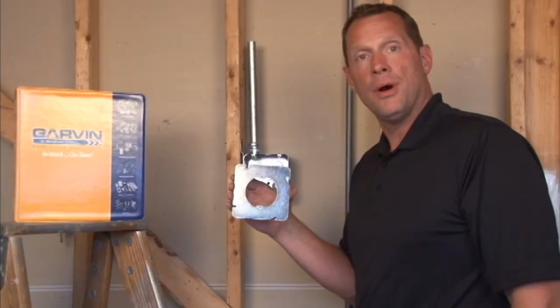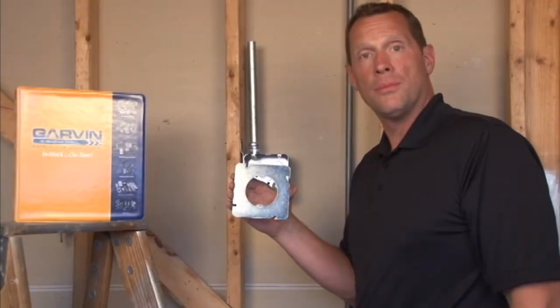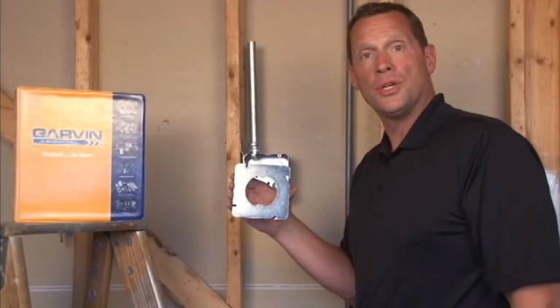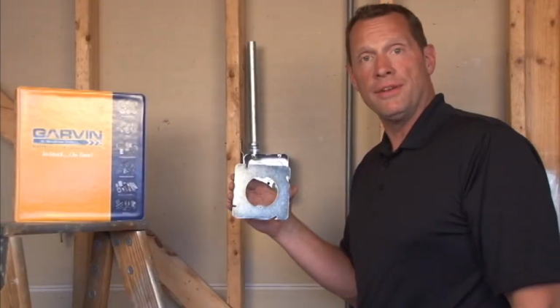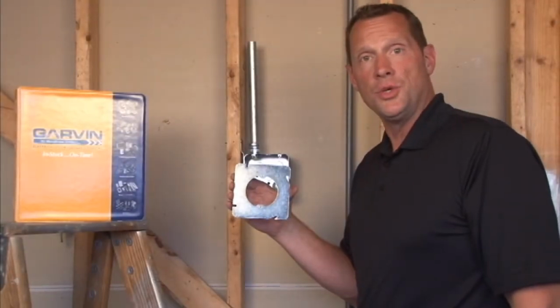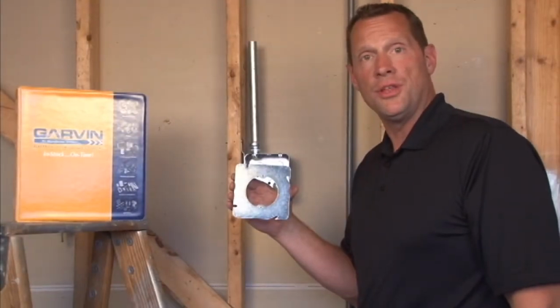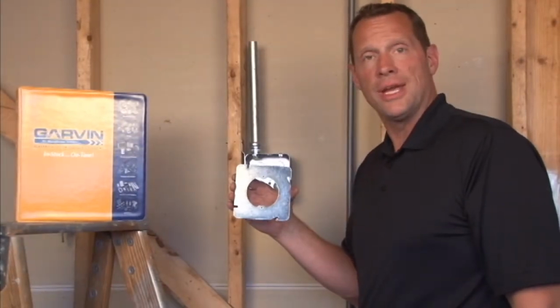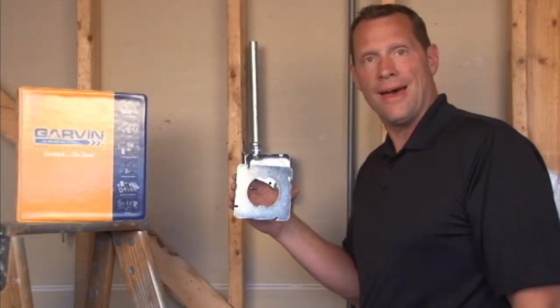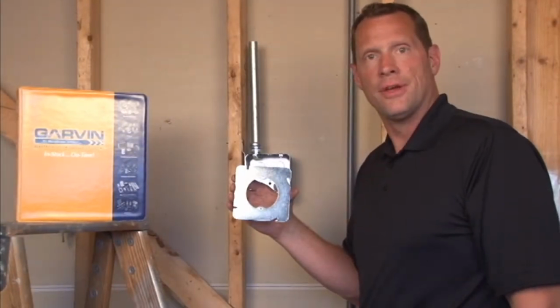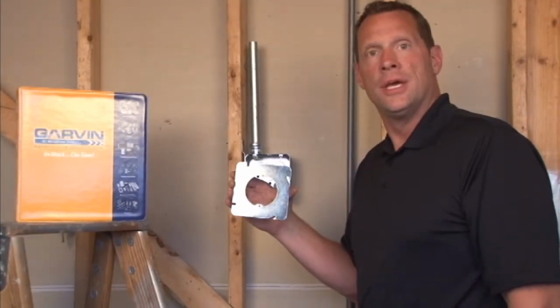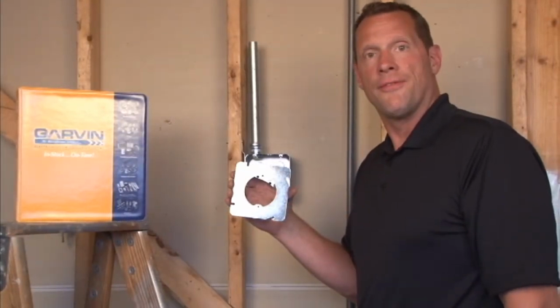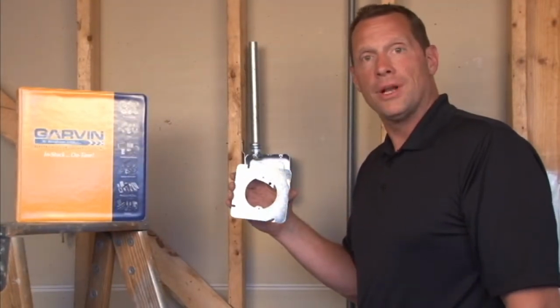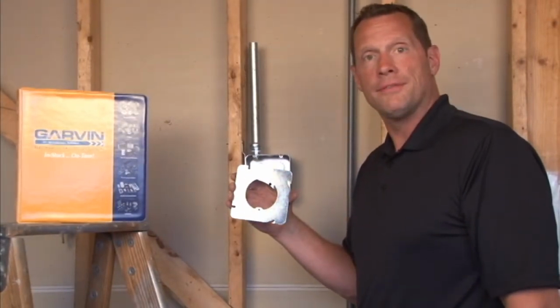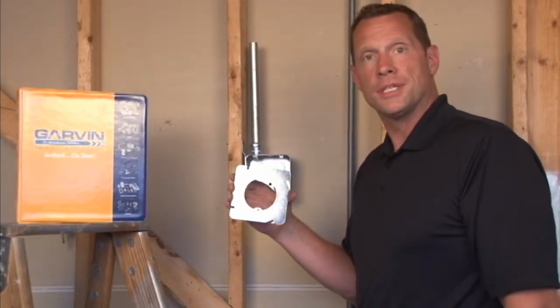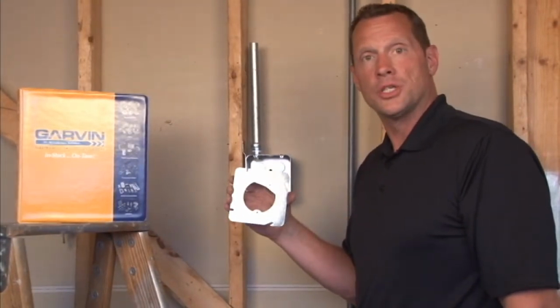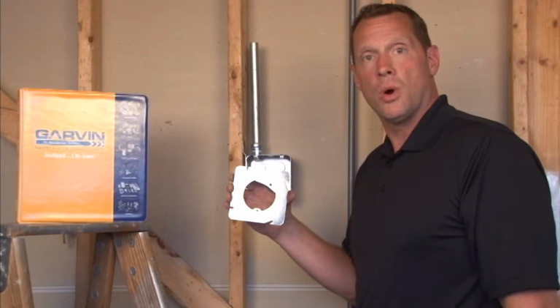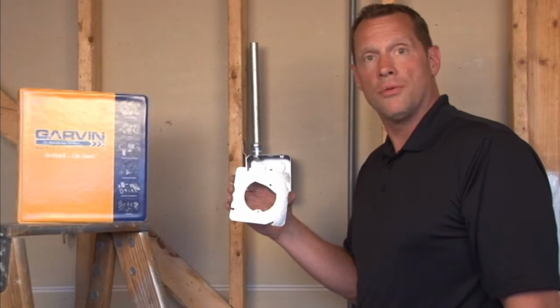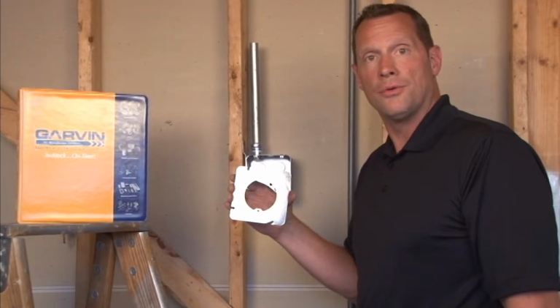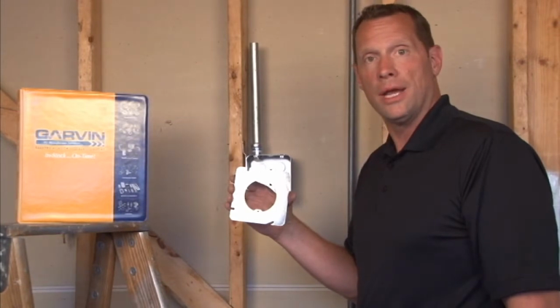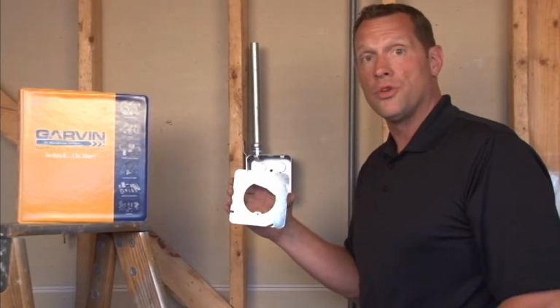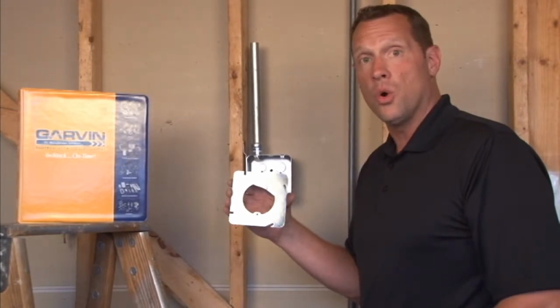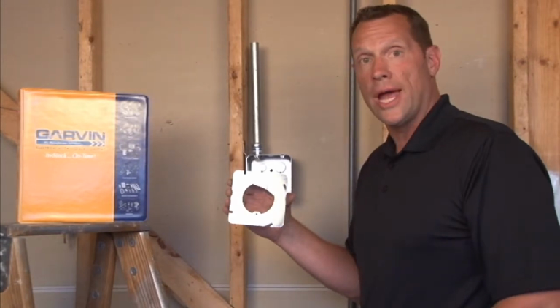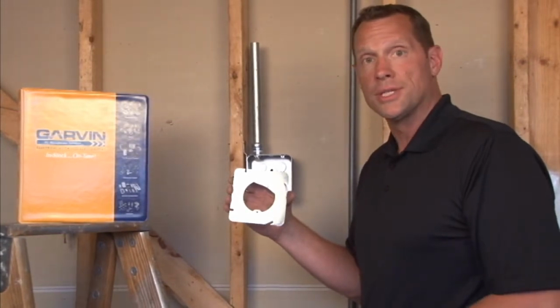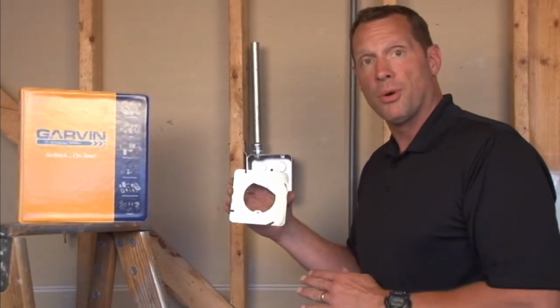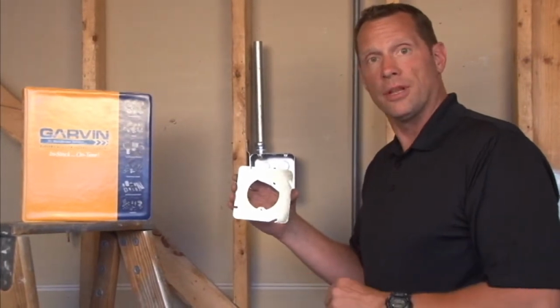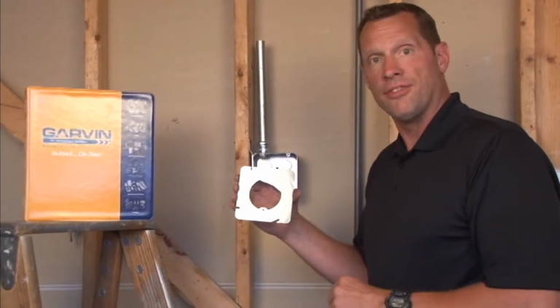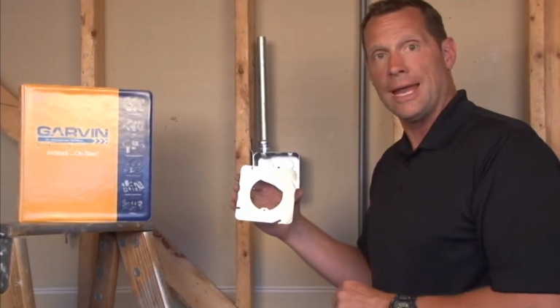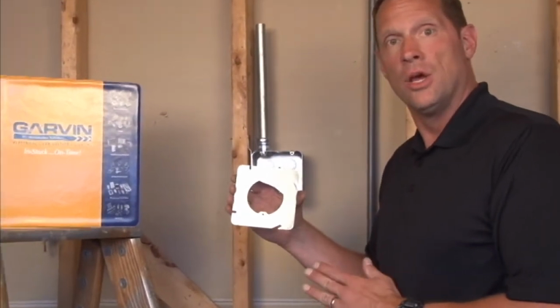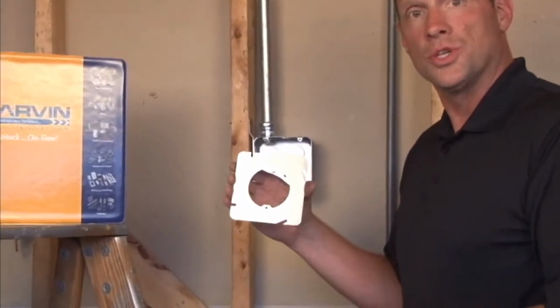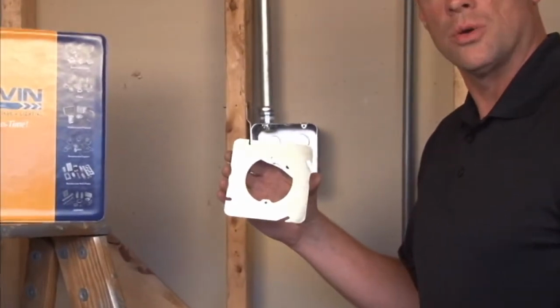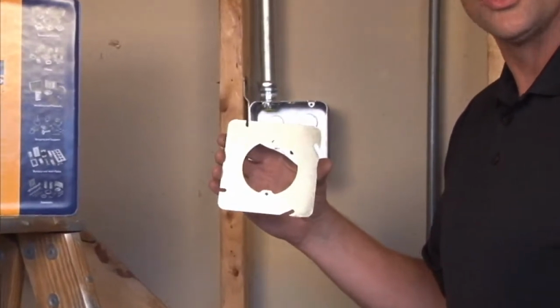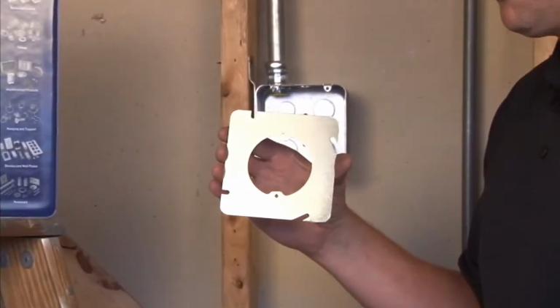Part number 72C3F is a 4-11/16 square round ring with no rays, perfectly flat with the stub wall surface.